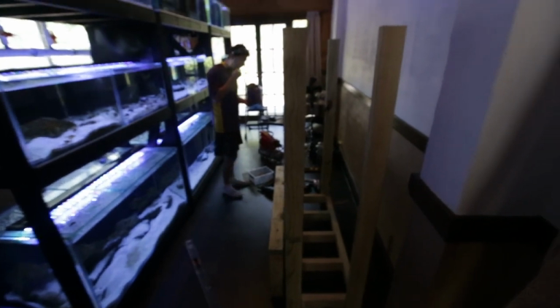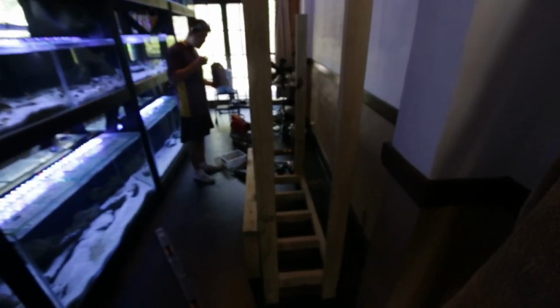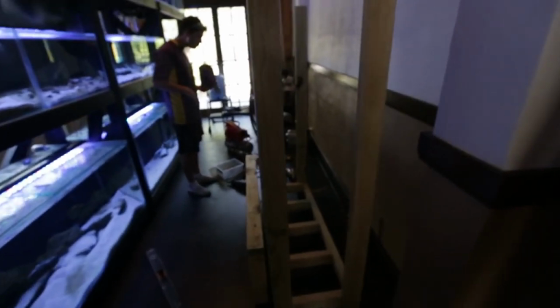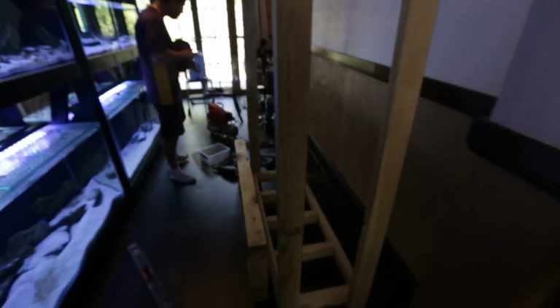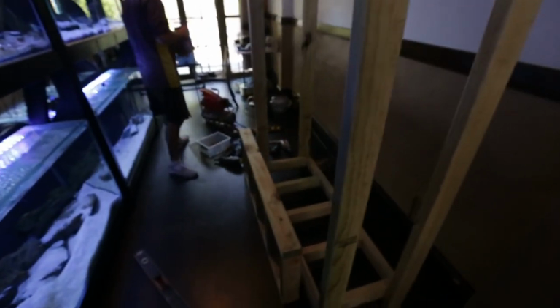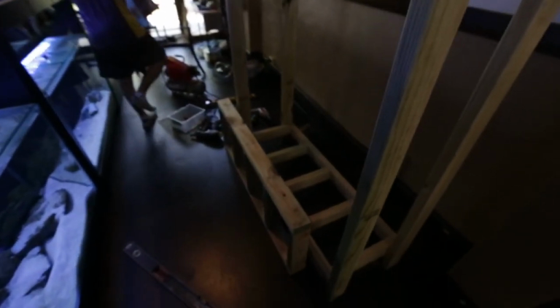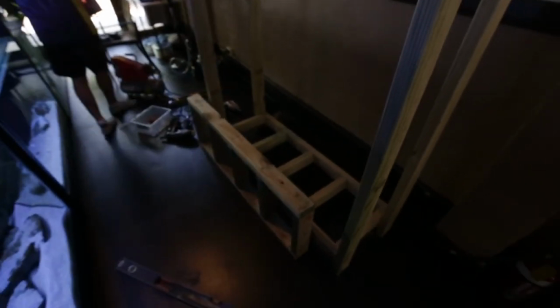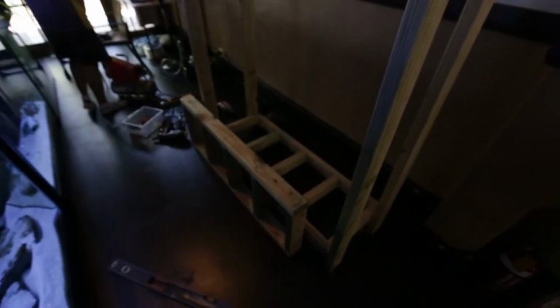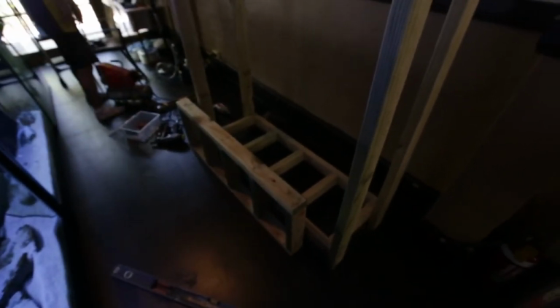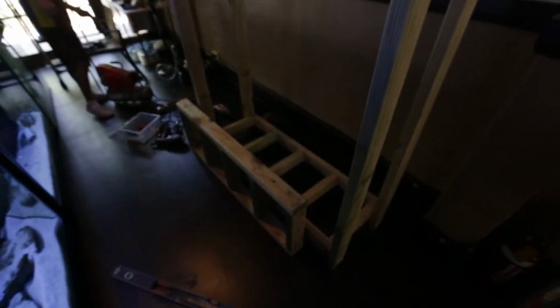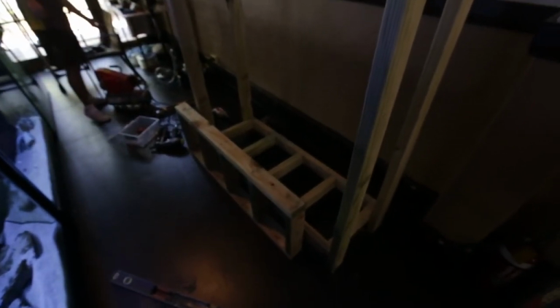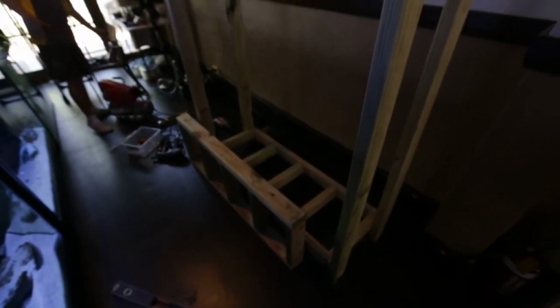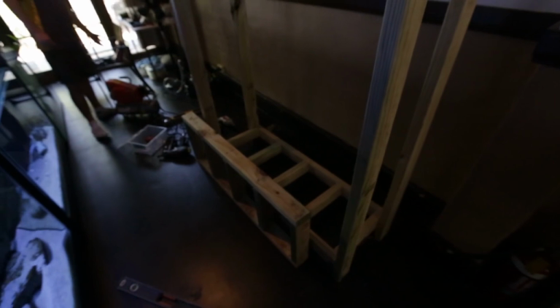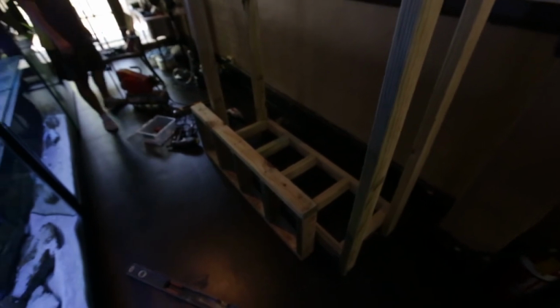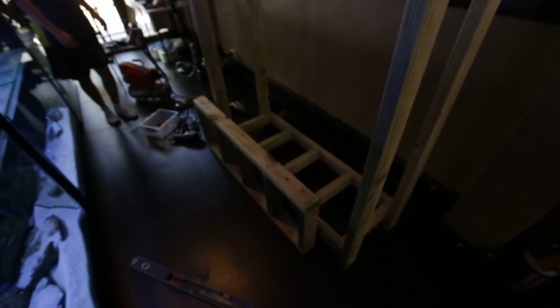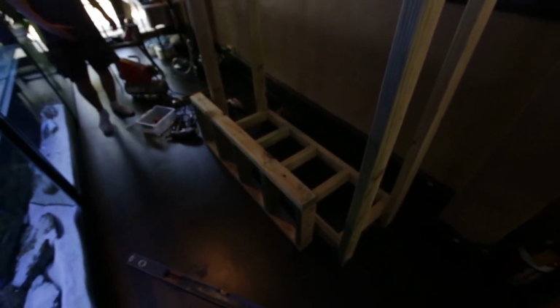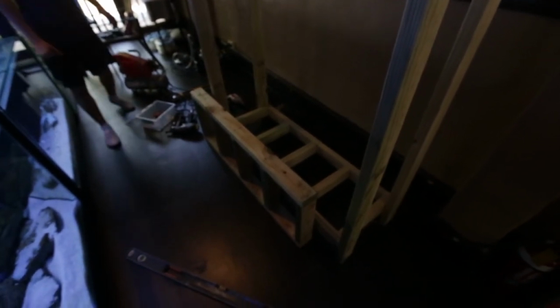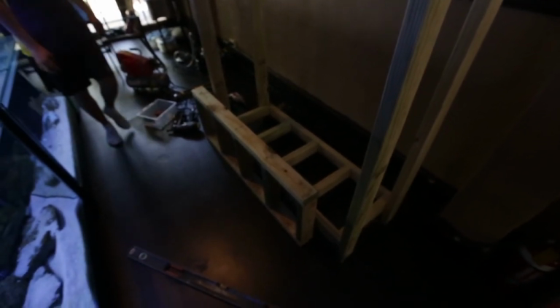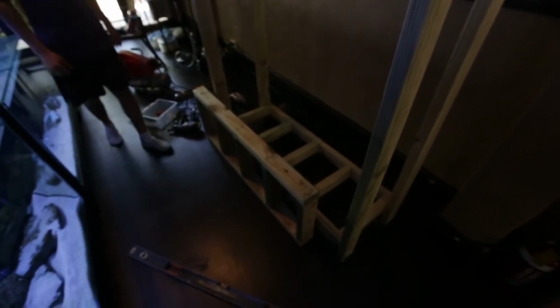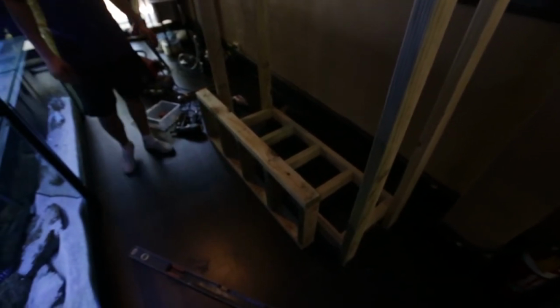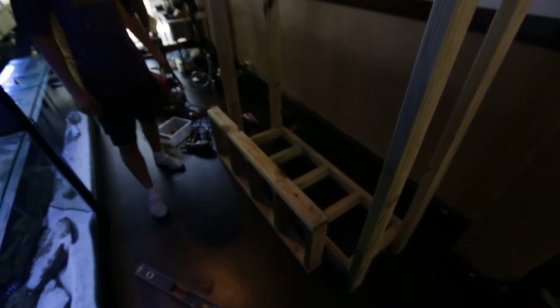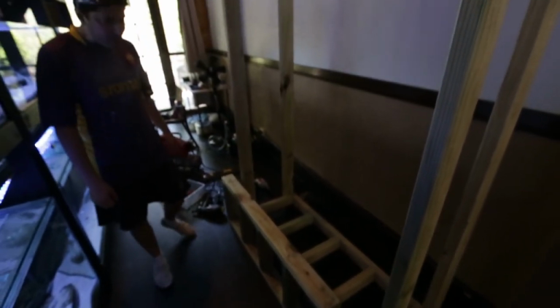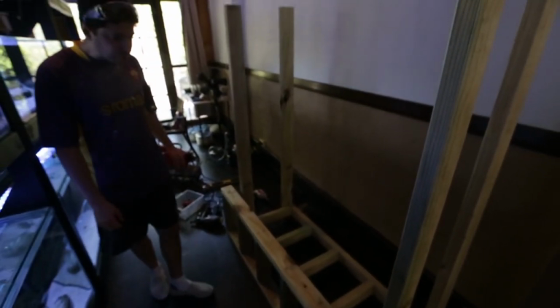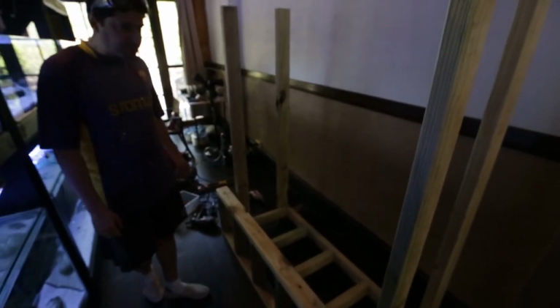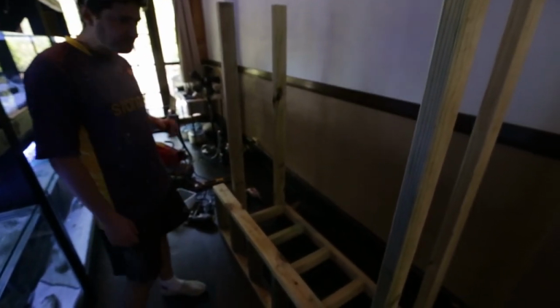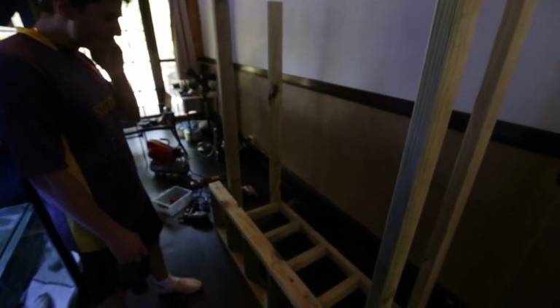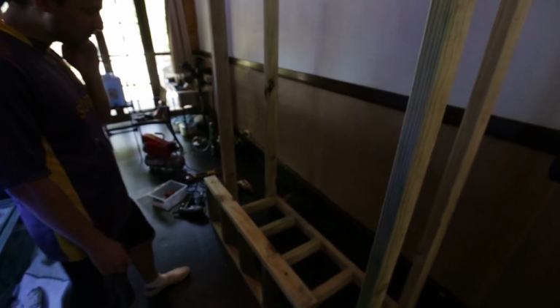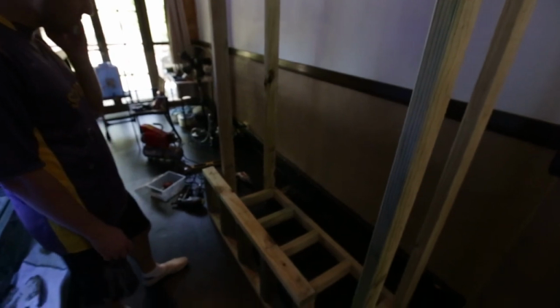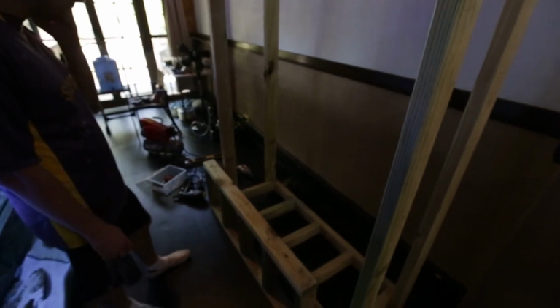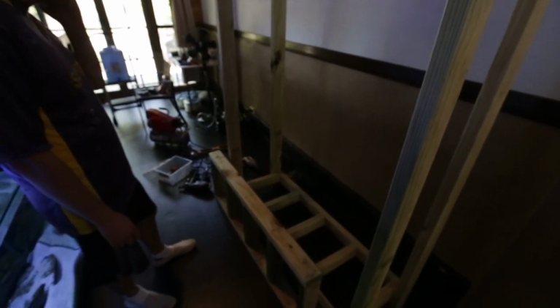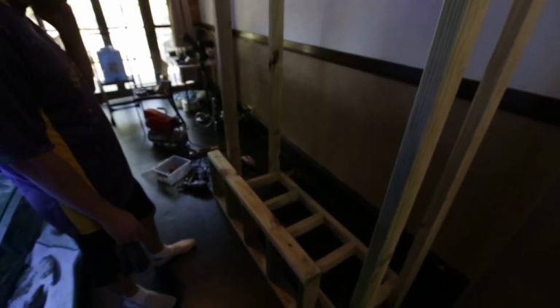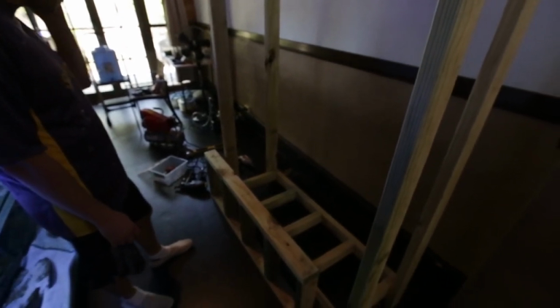The stand's coming along really well. Got the first shelf in on the first stand. That second shelf's gonna go in now. We'll keep going and finish both racks today.